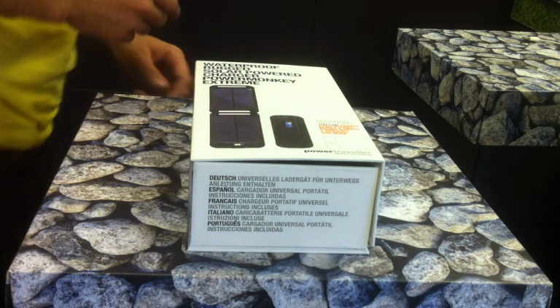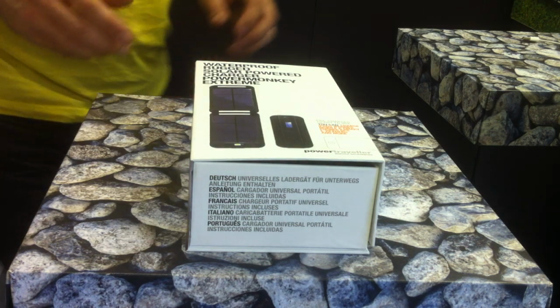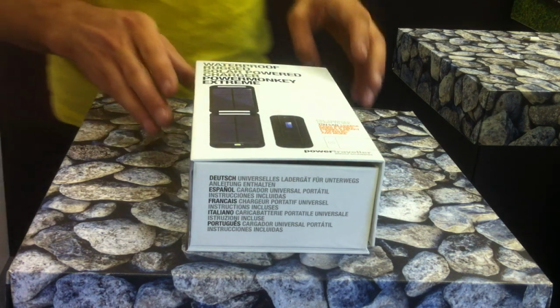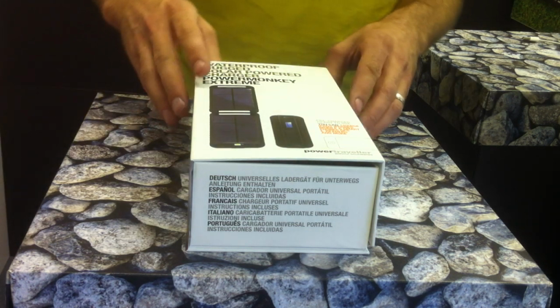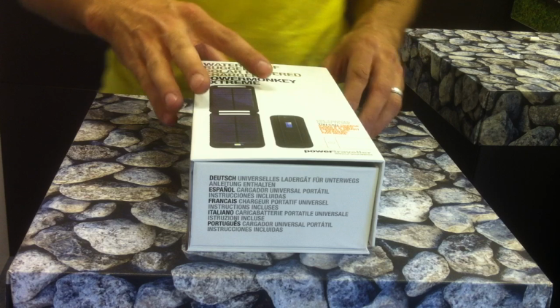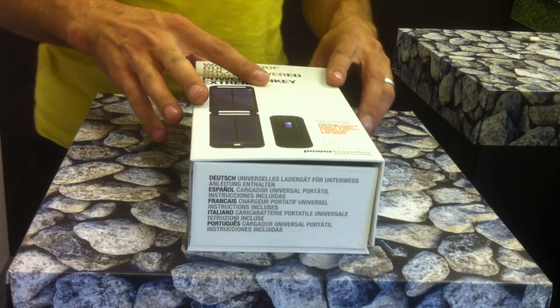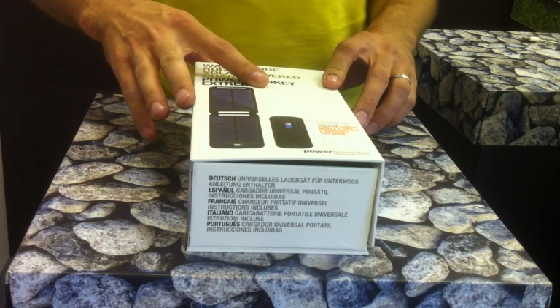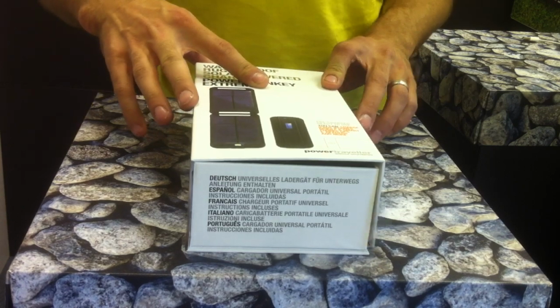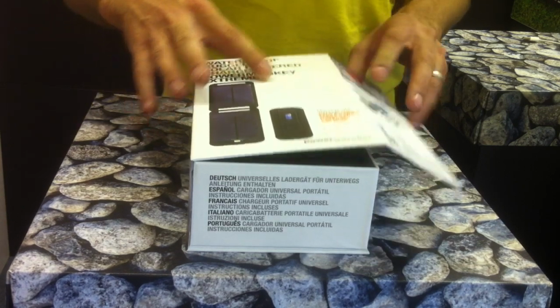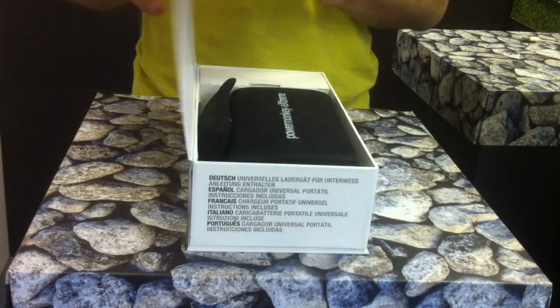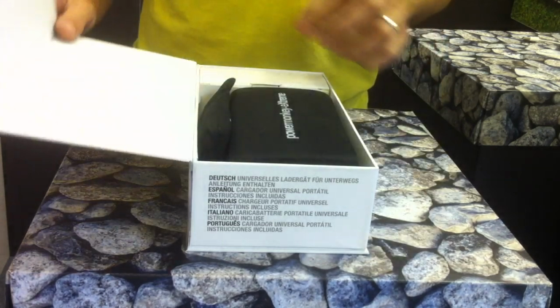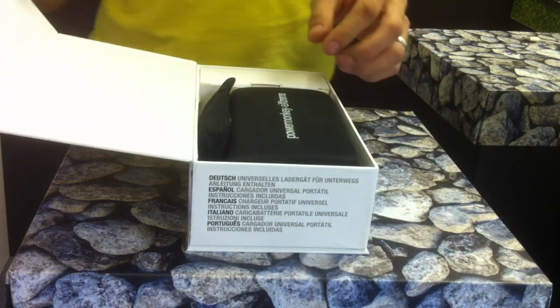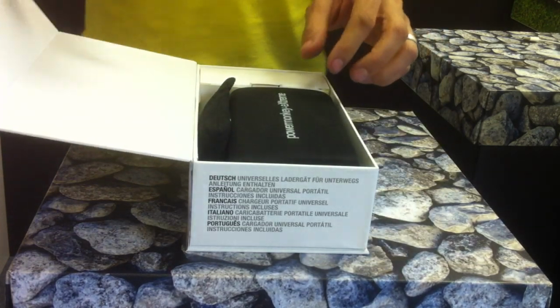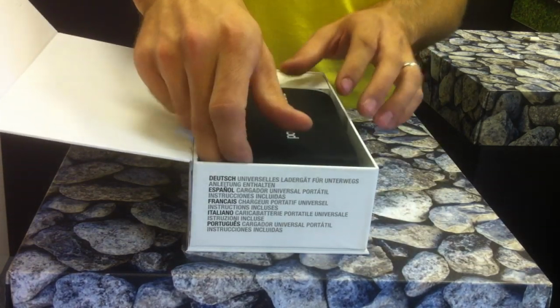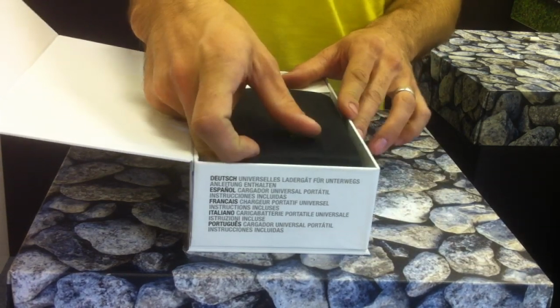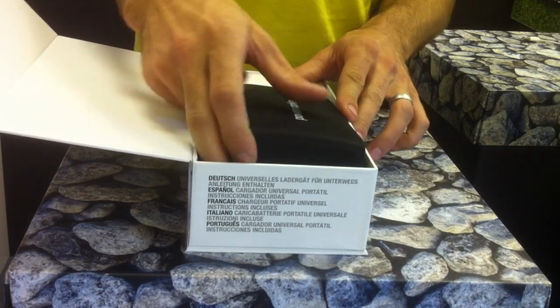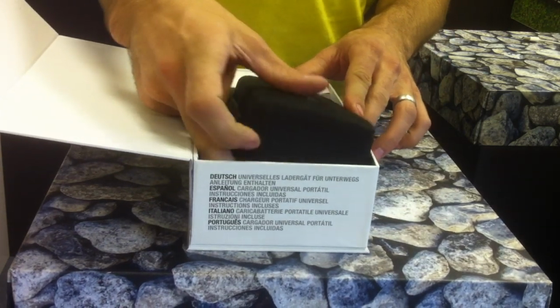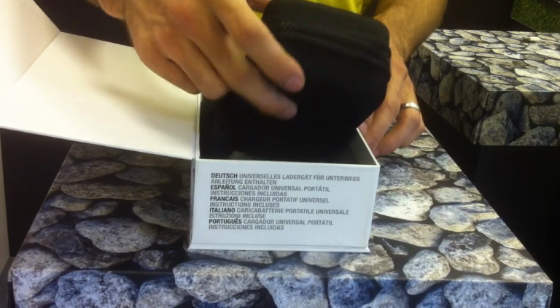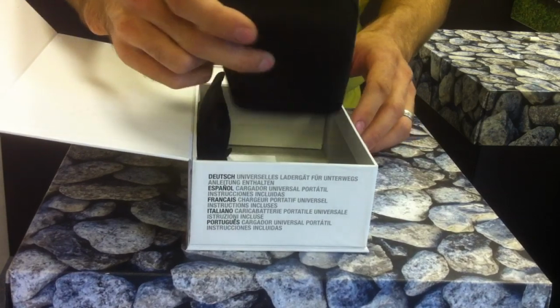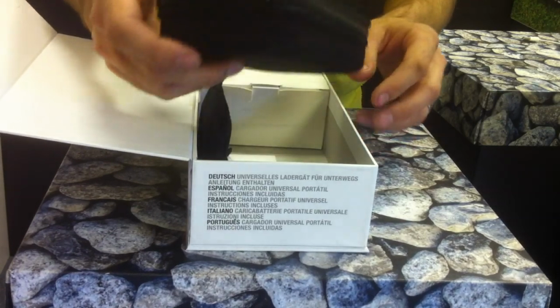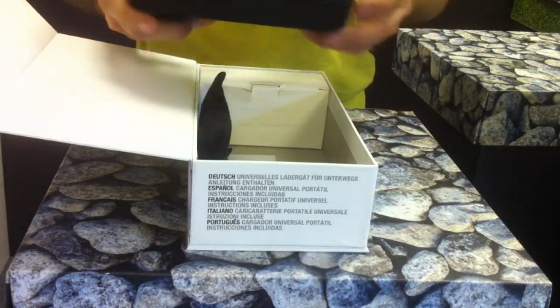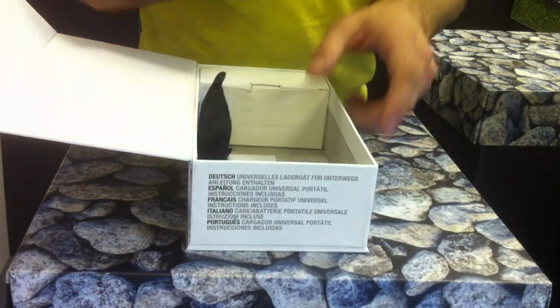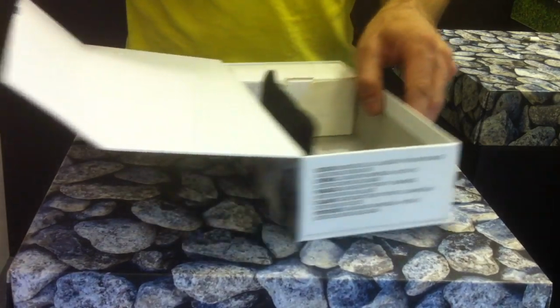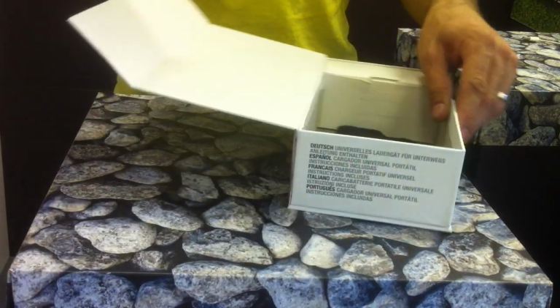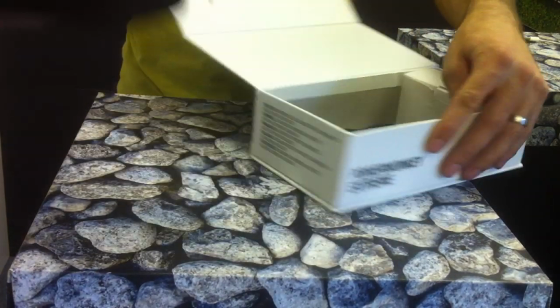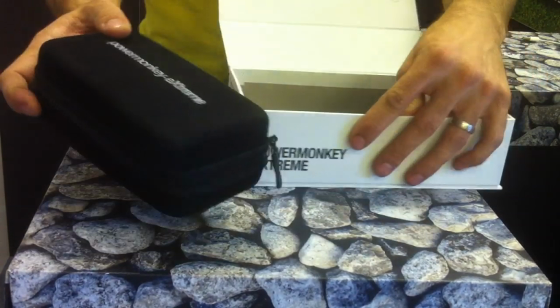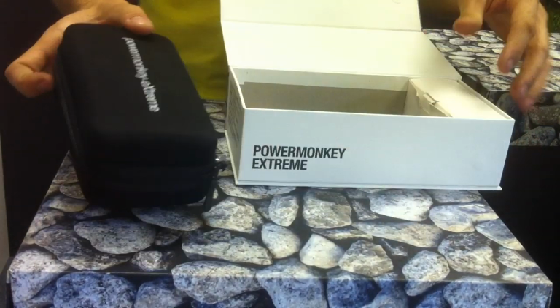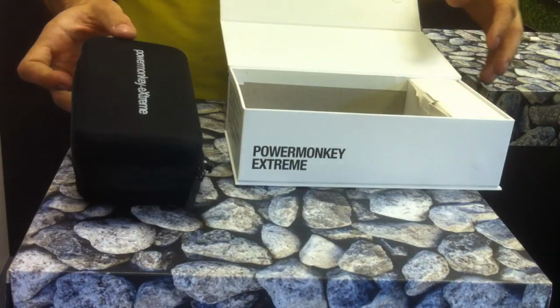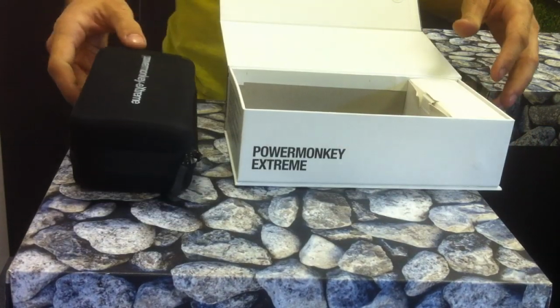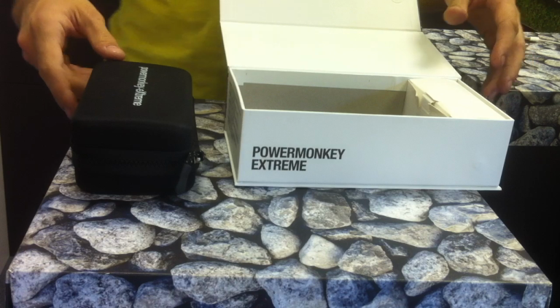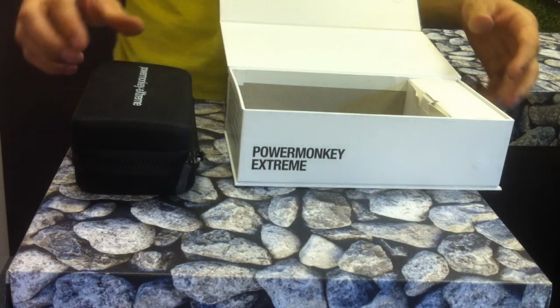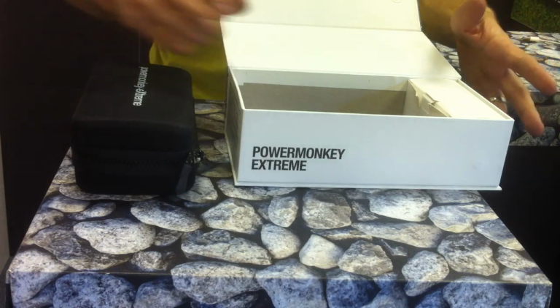The latest product from the Solar Centre is a solar phone charger called the PowerMonkey Extreme. We've stocked the standard PowerMonkey for a while, but the Extreme is literally the flagship of all phone chargers.